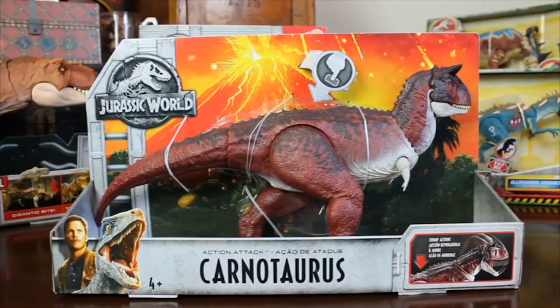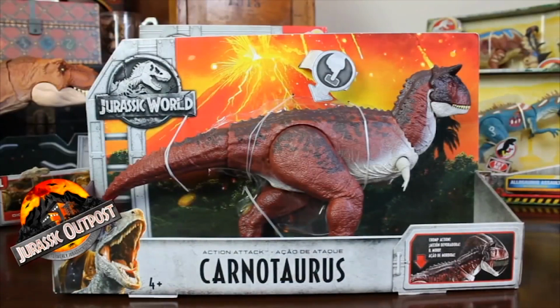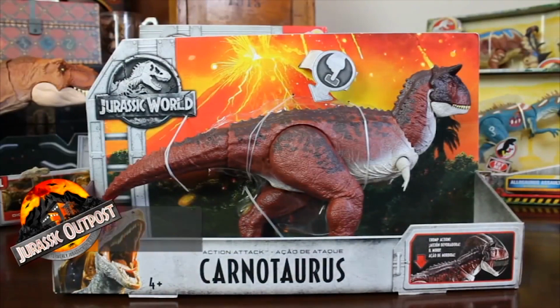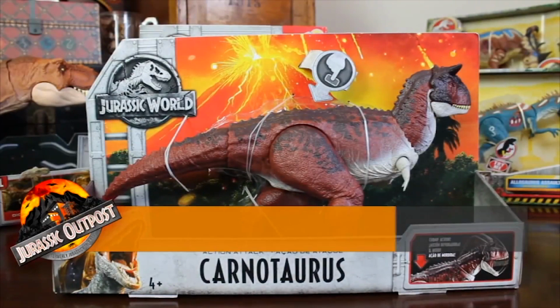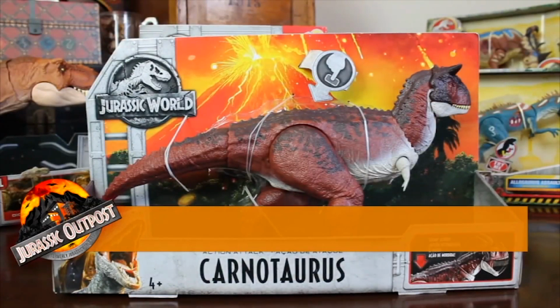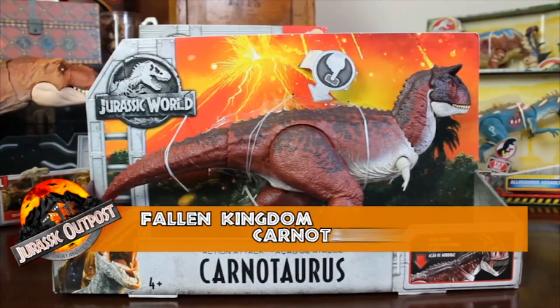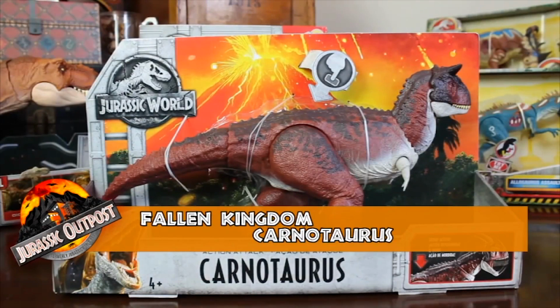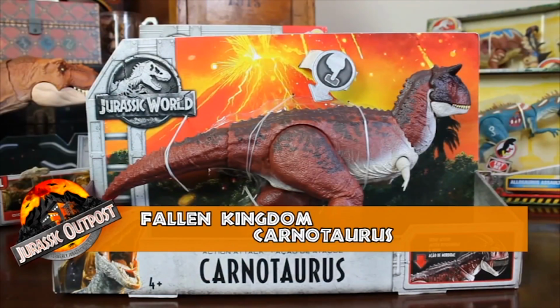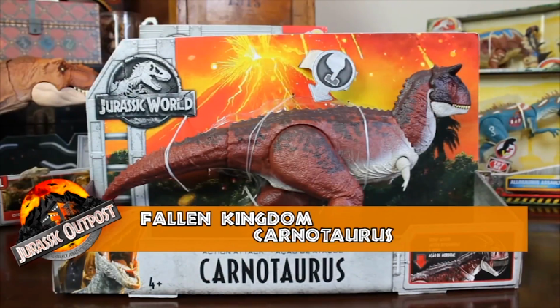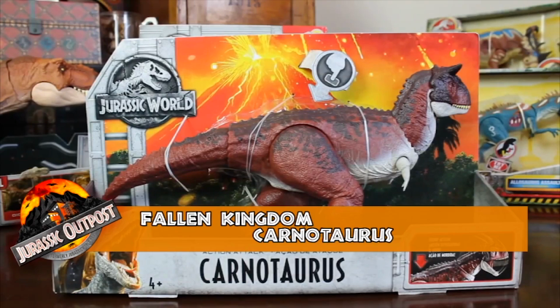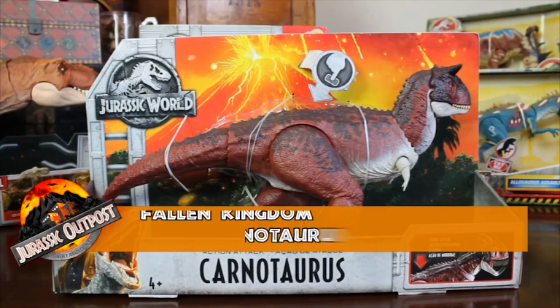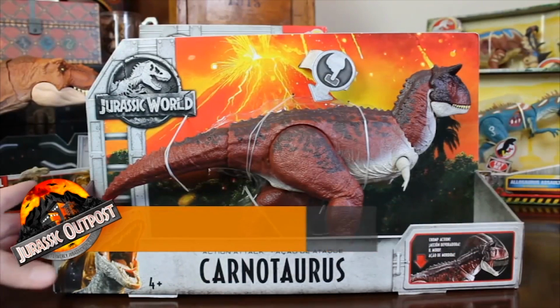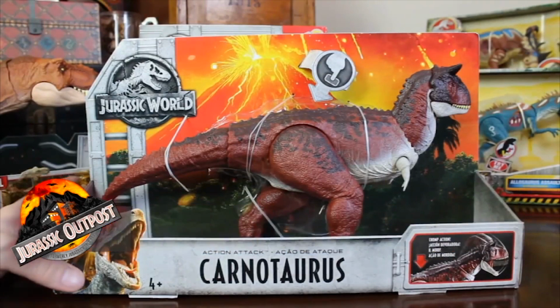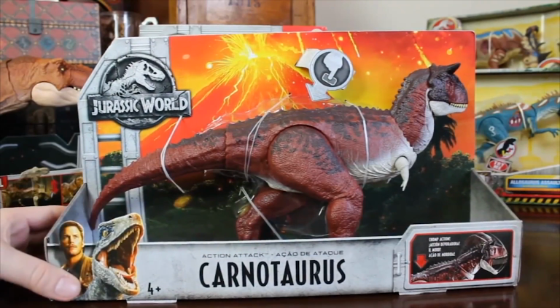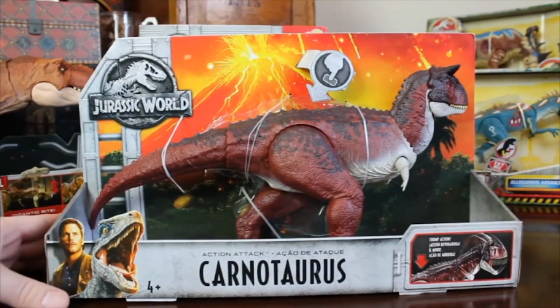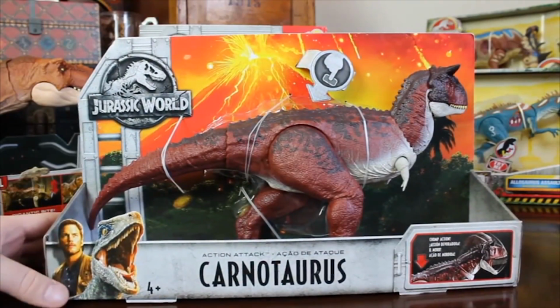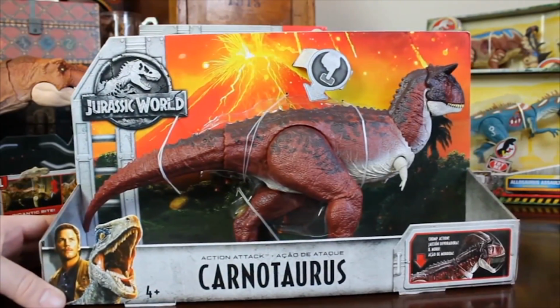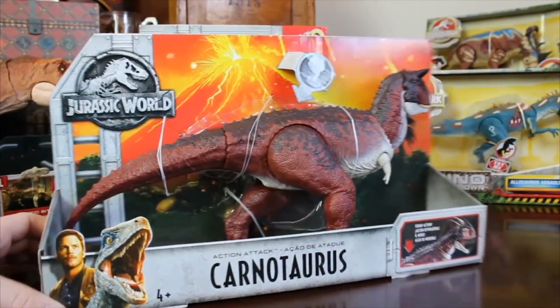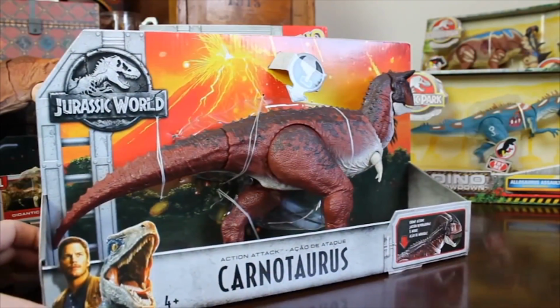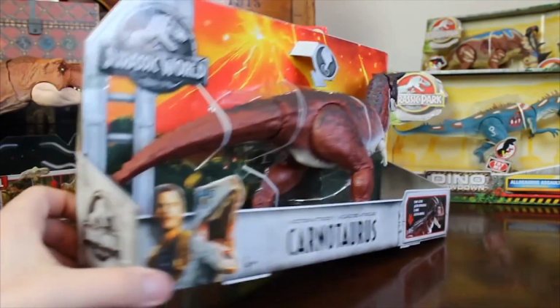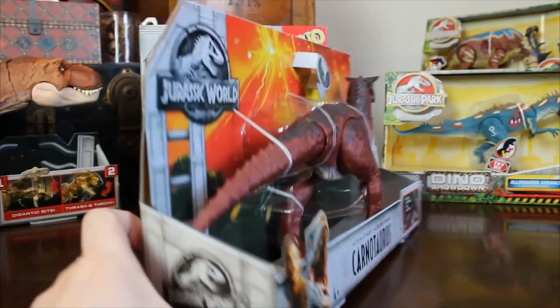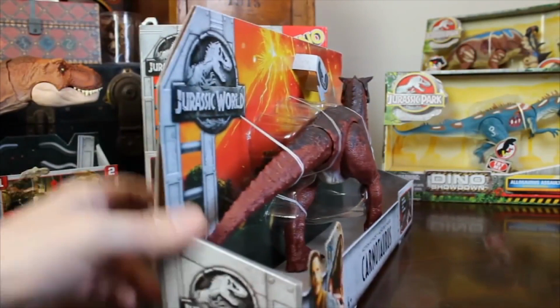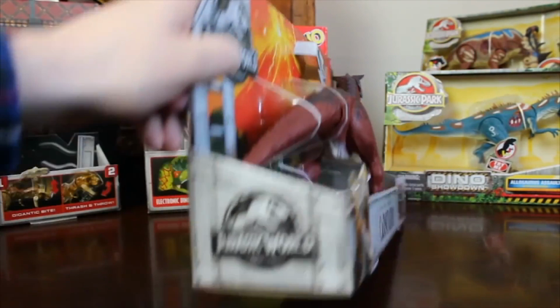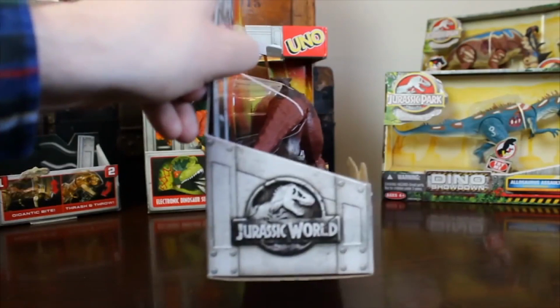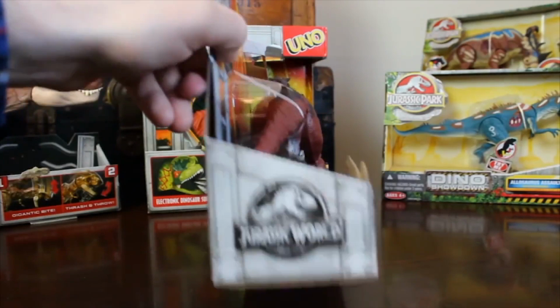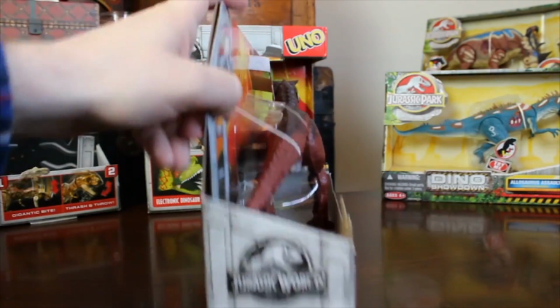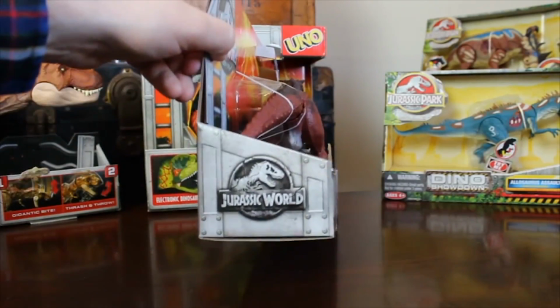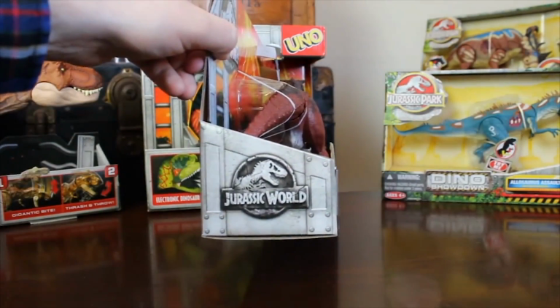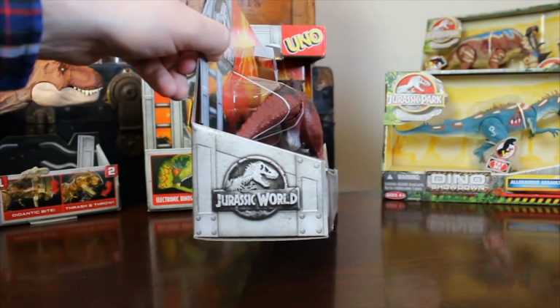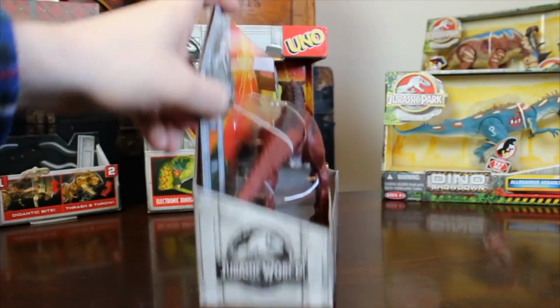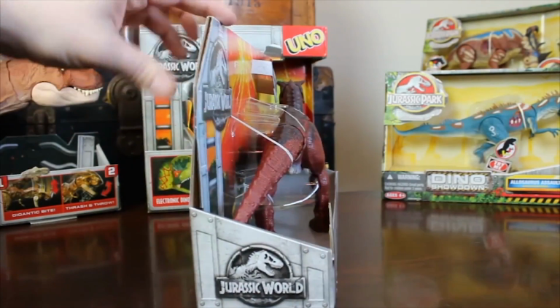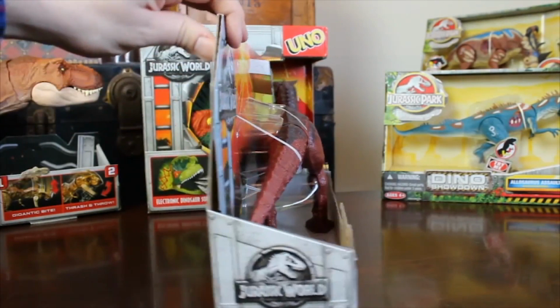Hello and welcome to the Jurassic Outpost video review for the Mattel Fallen Kingdom Action Attack Carnotaurus from Jurassic World. As you can see, I'm just going over the box design very quickly before I pop it out.